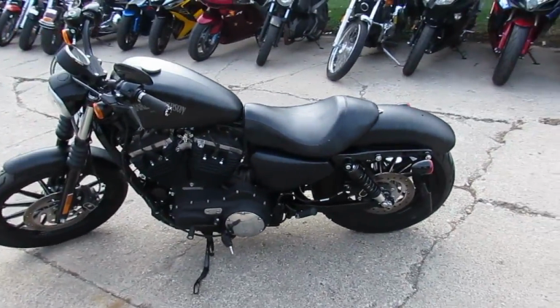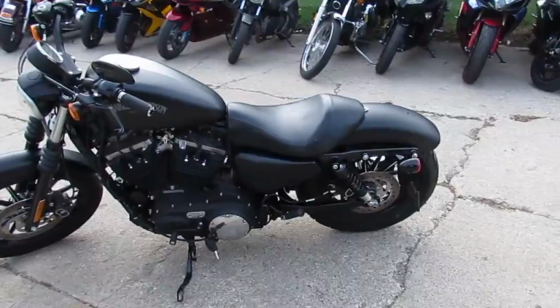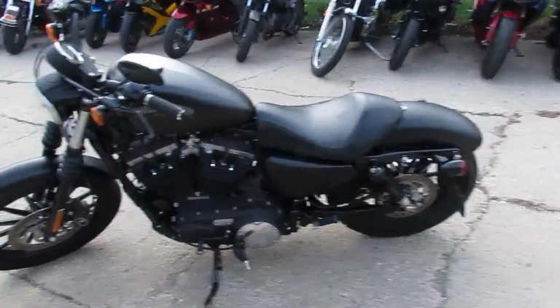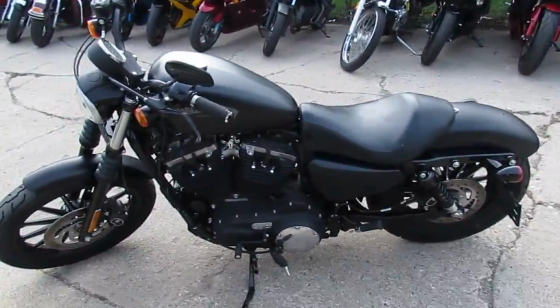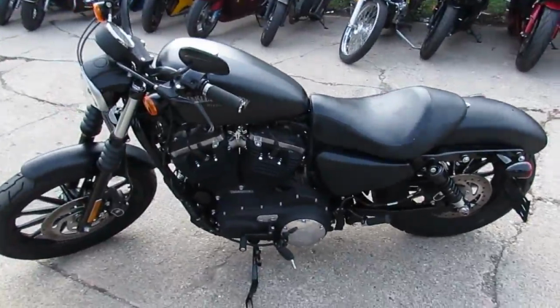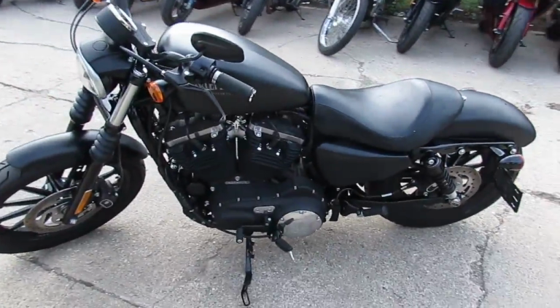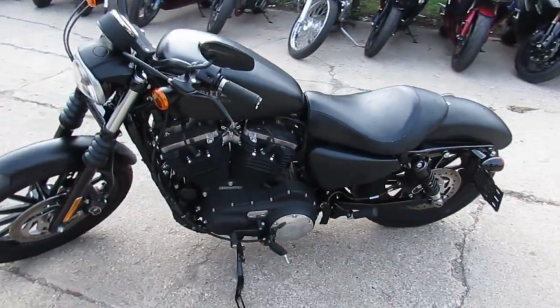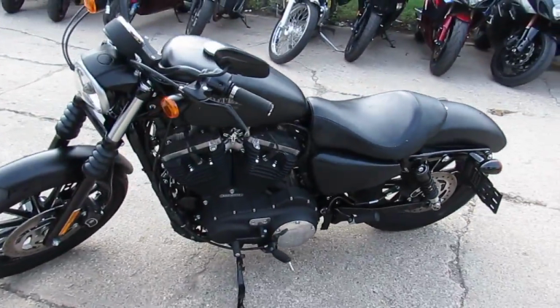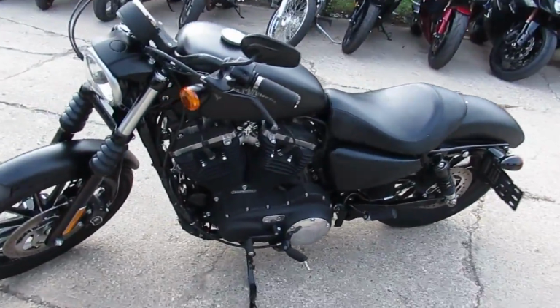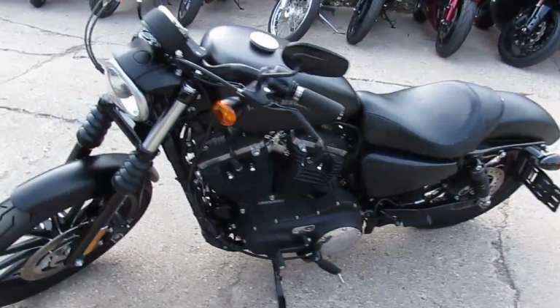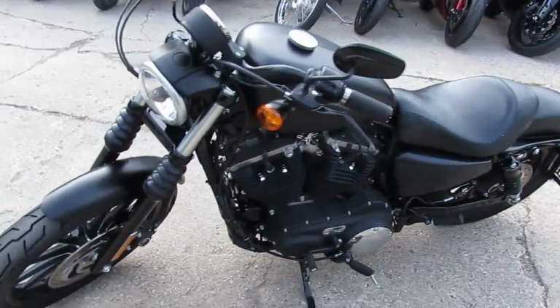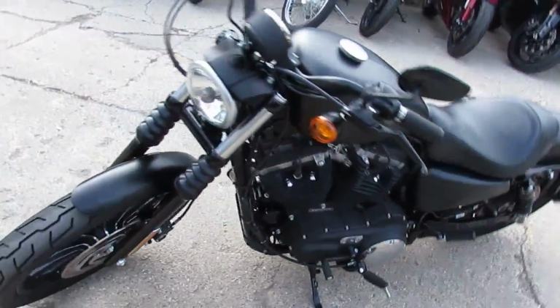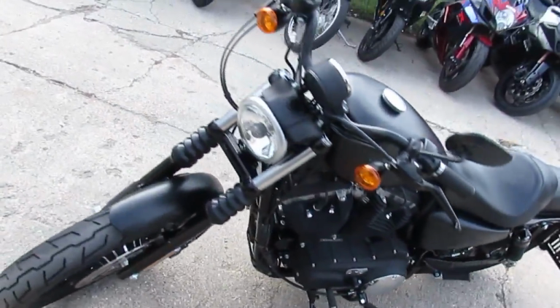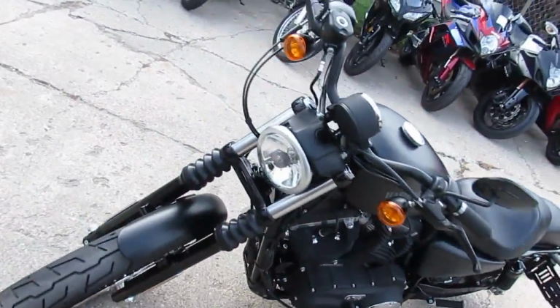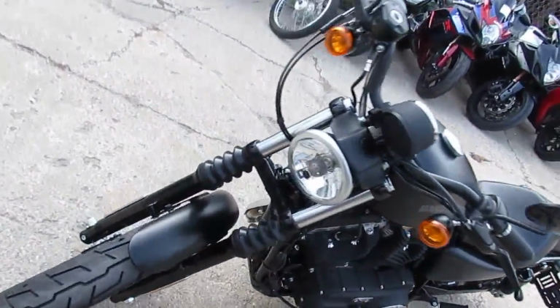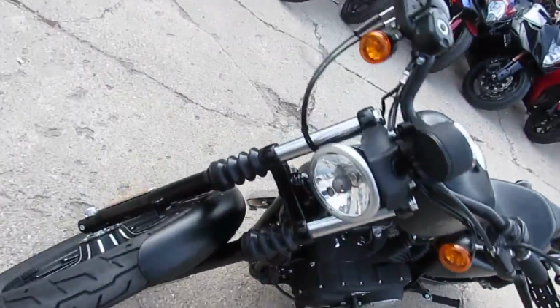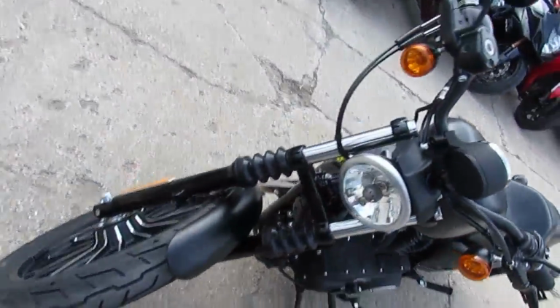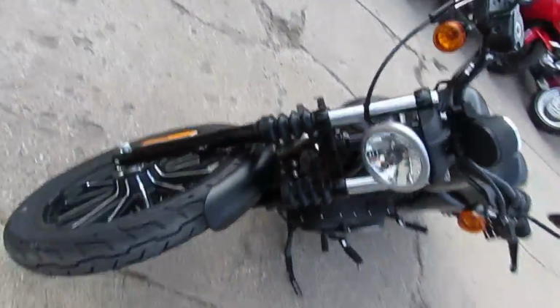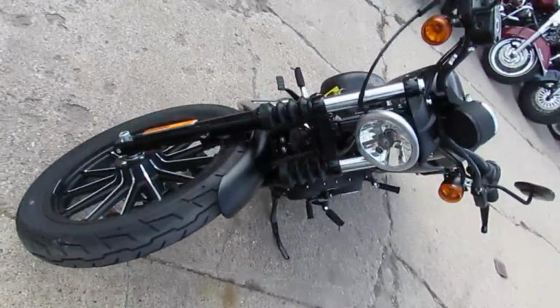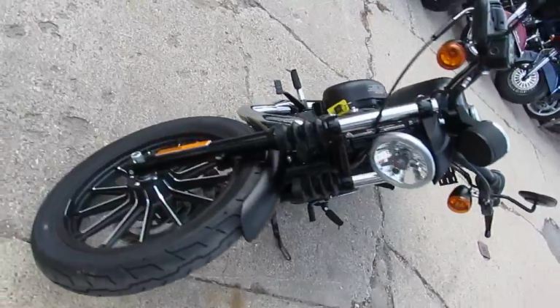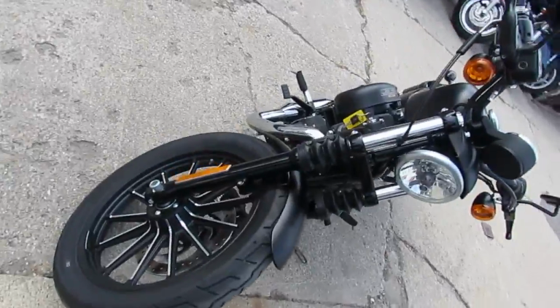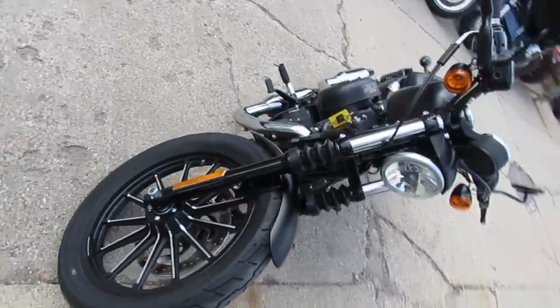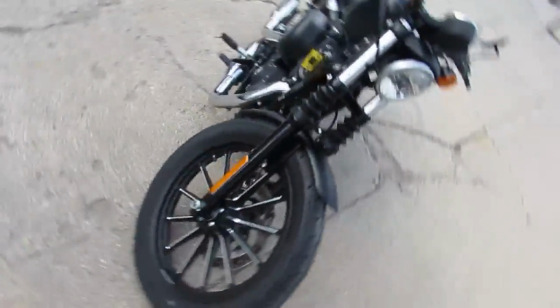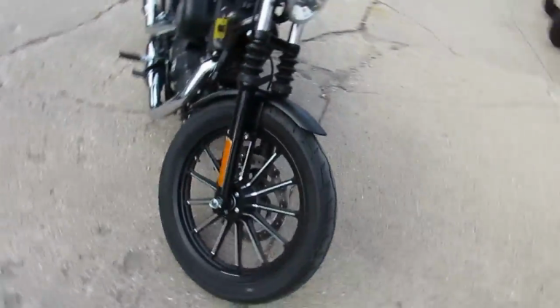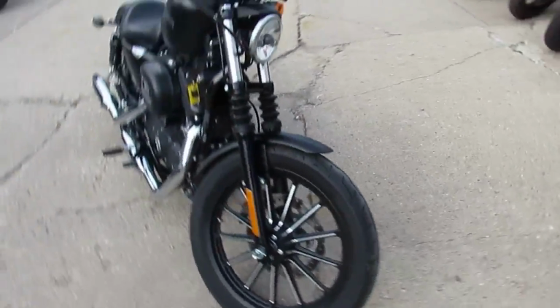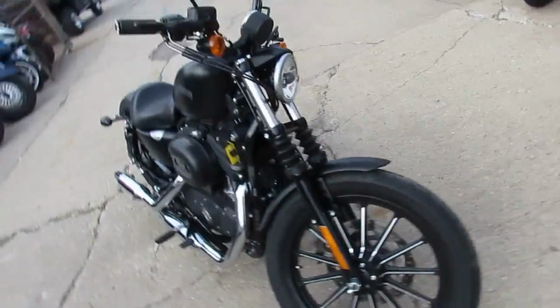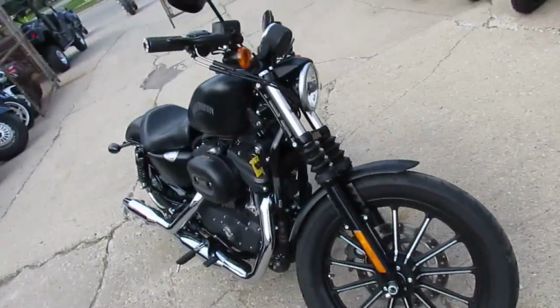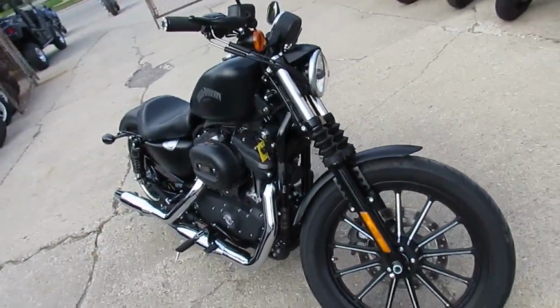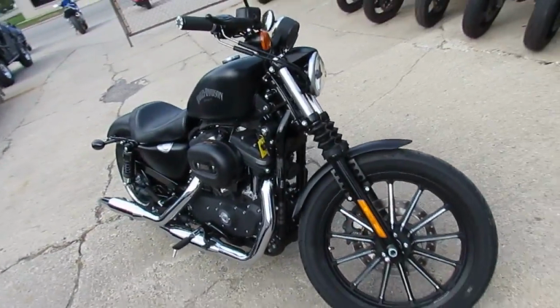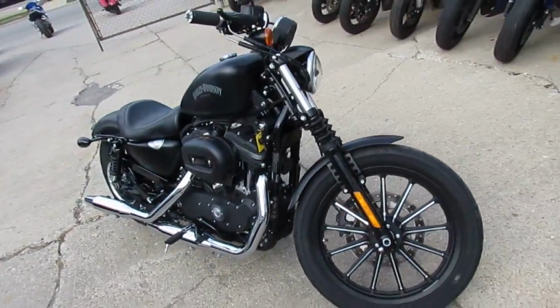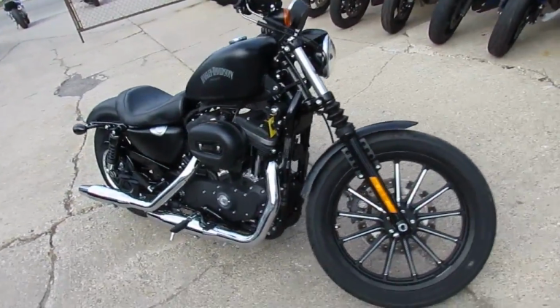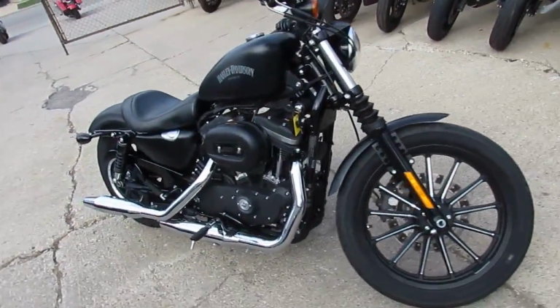We got this thing priced right at $7,400, and it's underneath Harley-Davidson factory warranty until September of 2017. You can't go wrong.